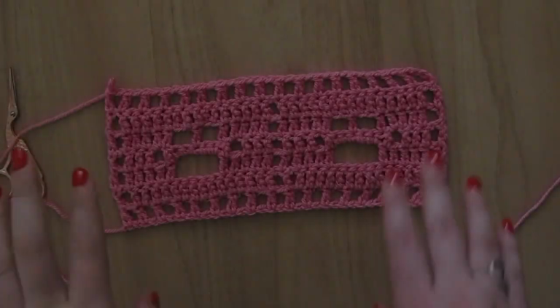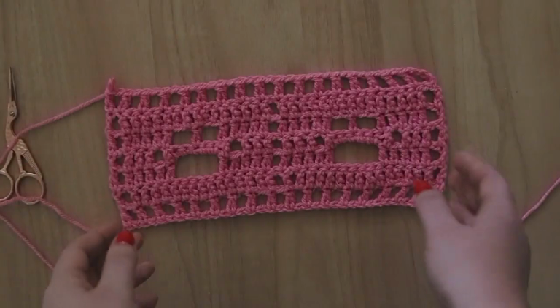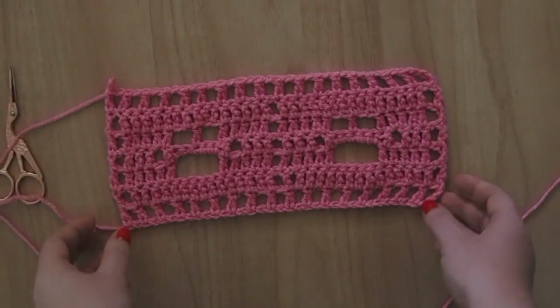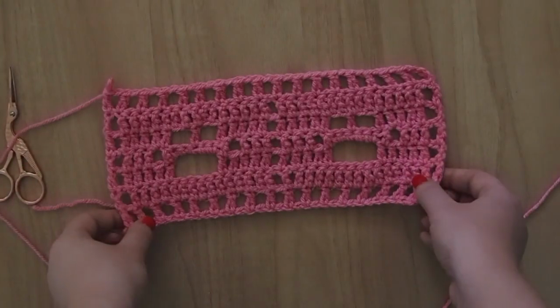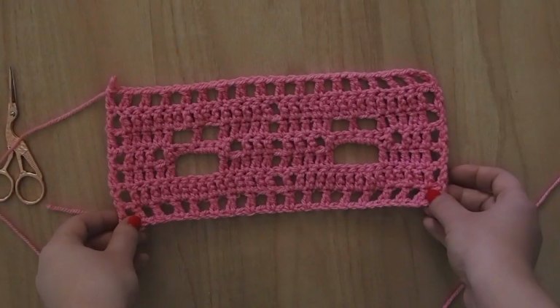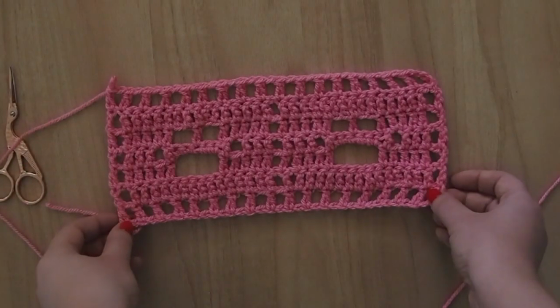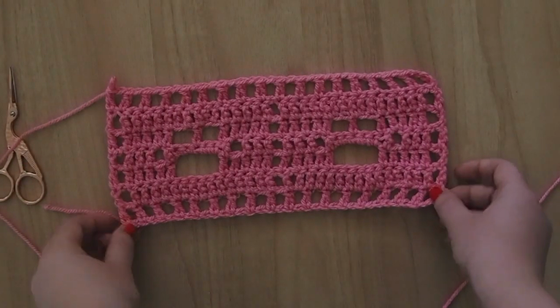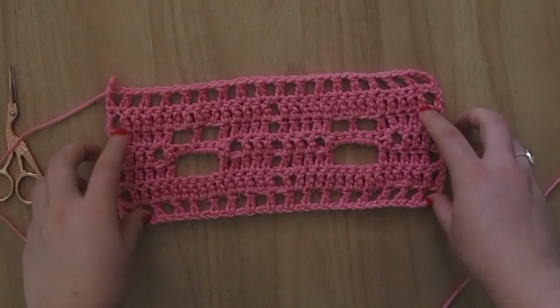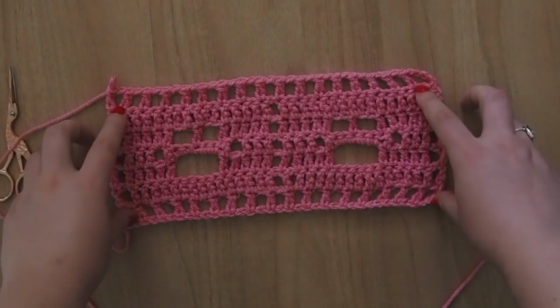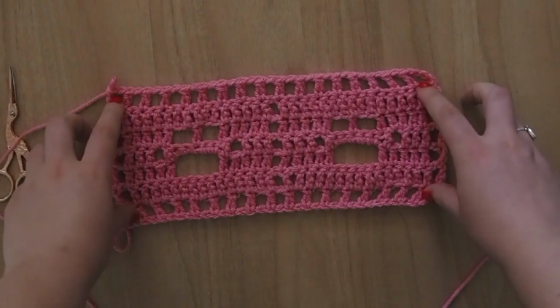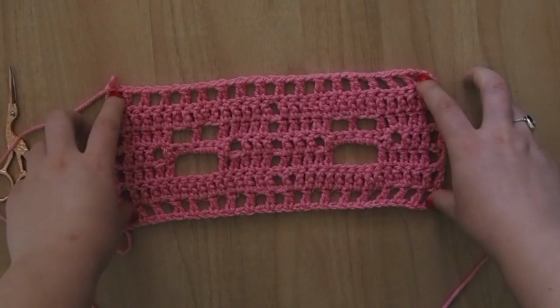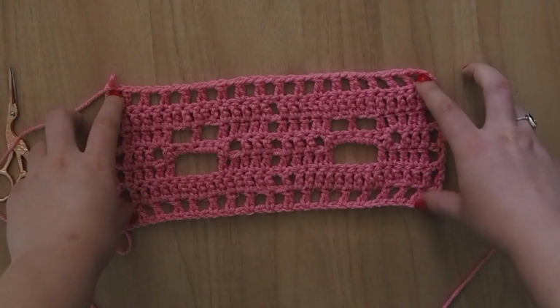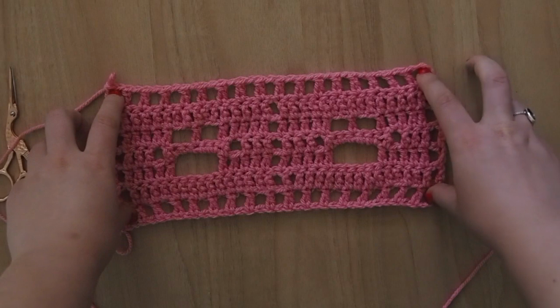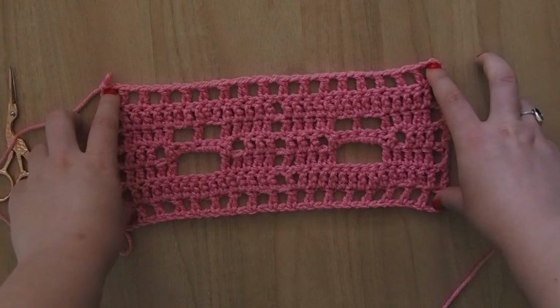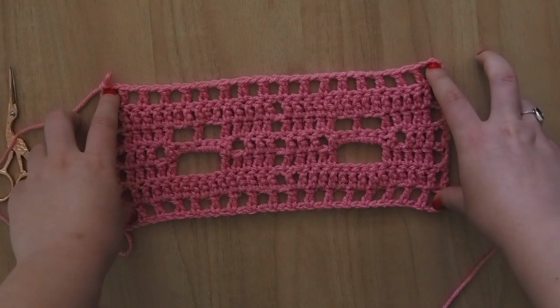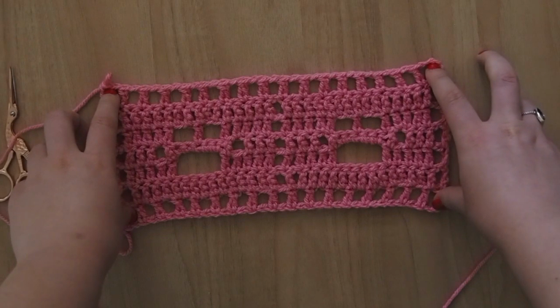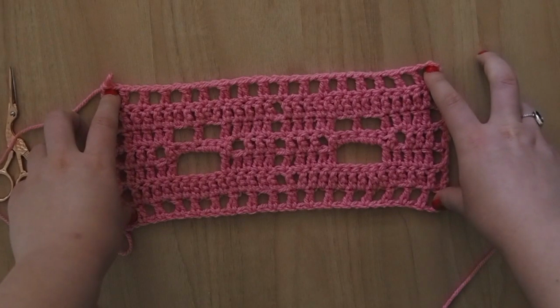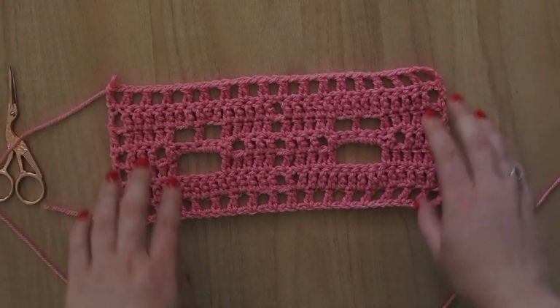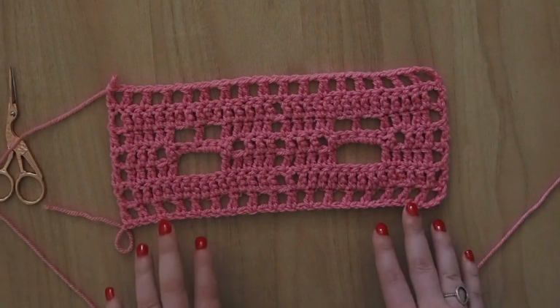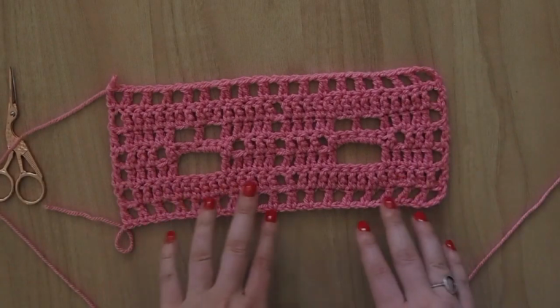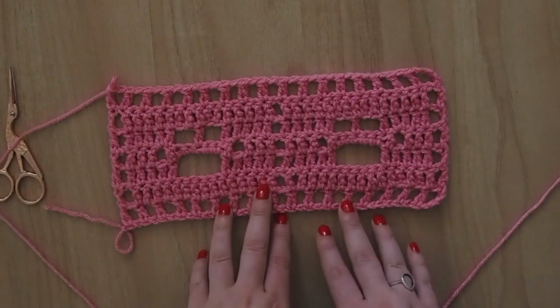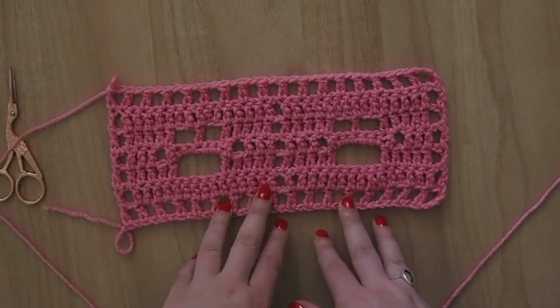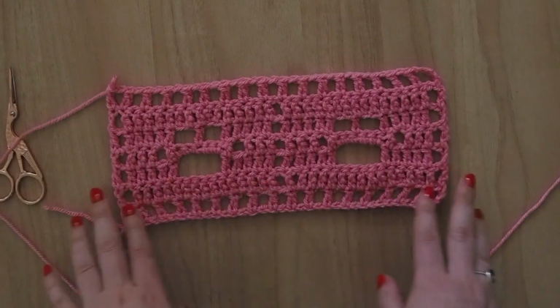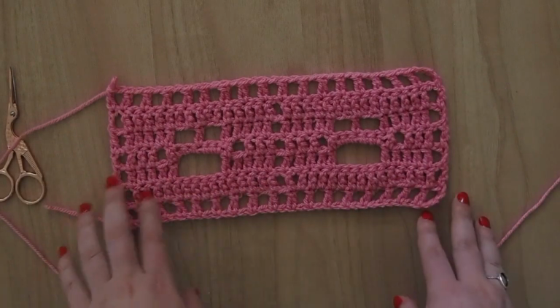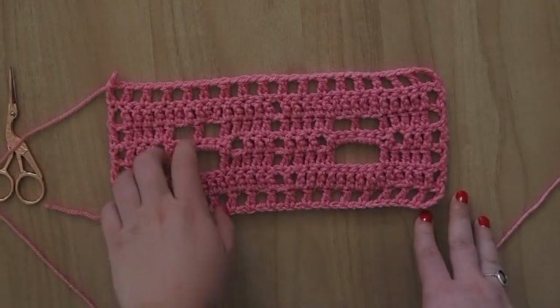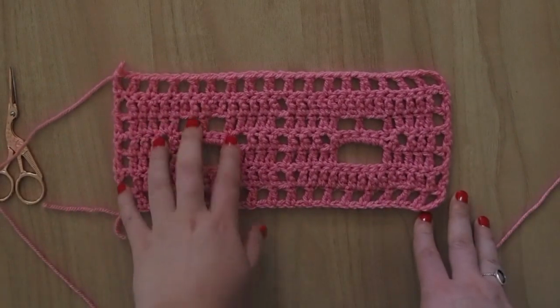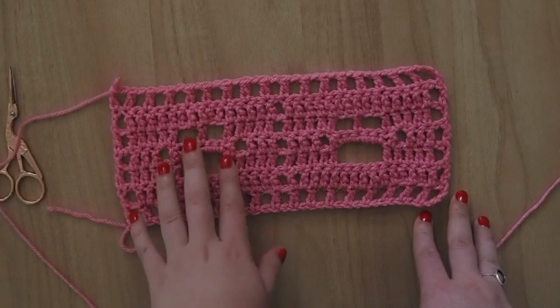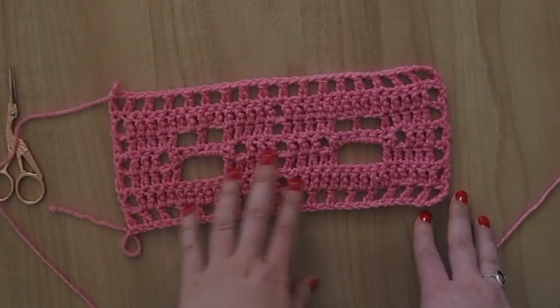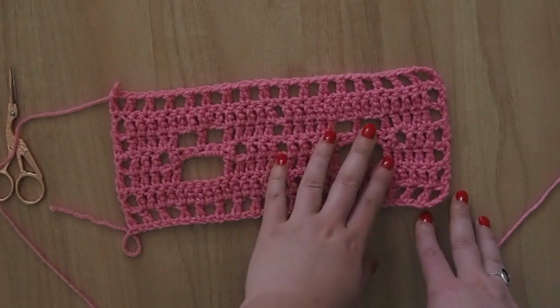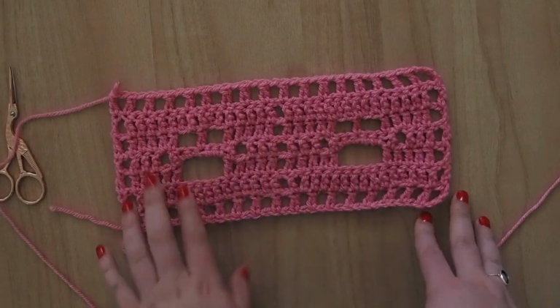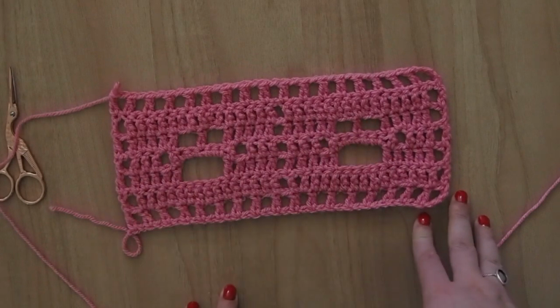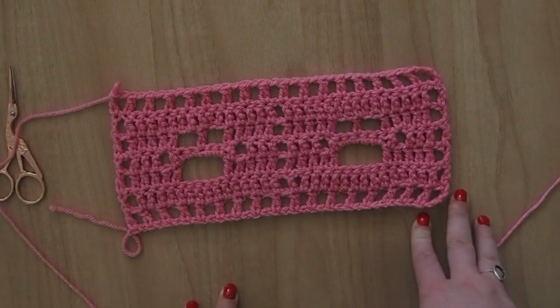Hi, I'm Ali from loveali.co.uk and this is my pattern for the Call the Veterinarian blanket. In this tutorial I'm going to be showing you how to make the distinctive paw print pattern that passes through this blanket.